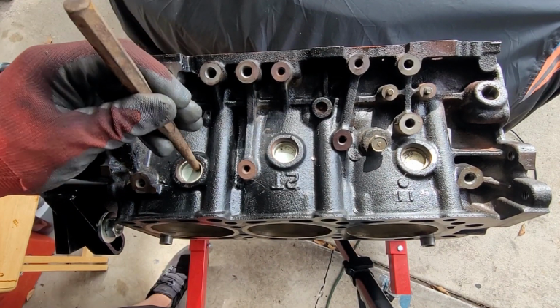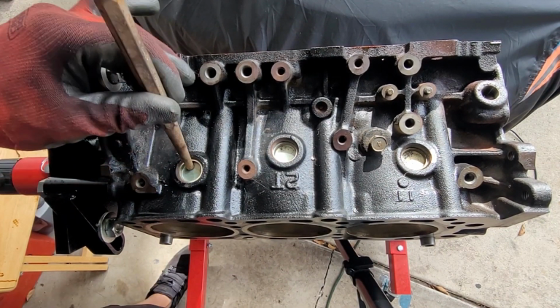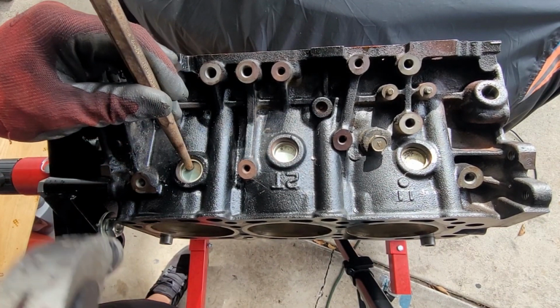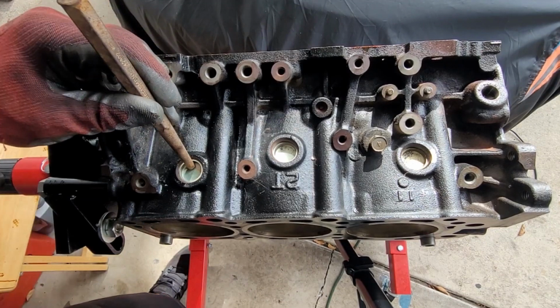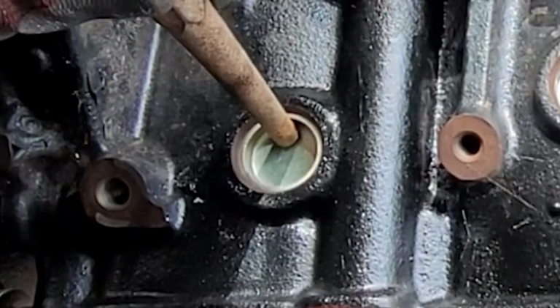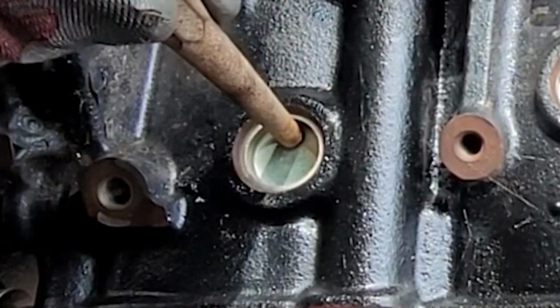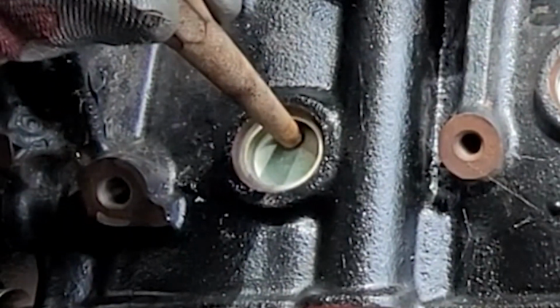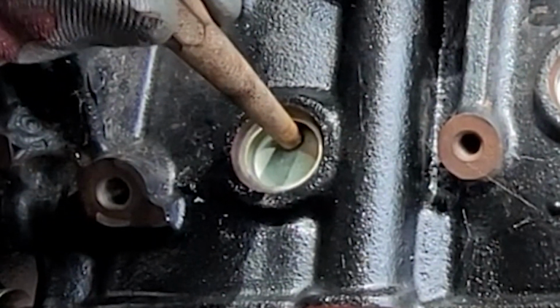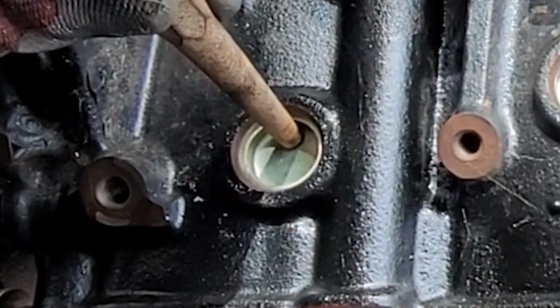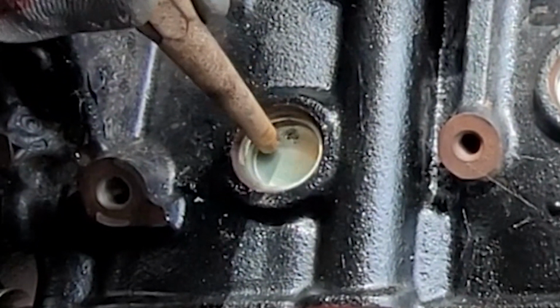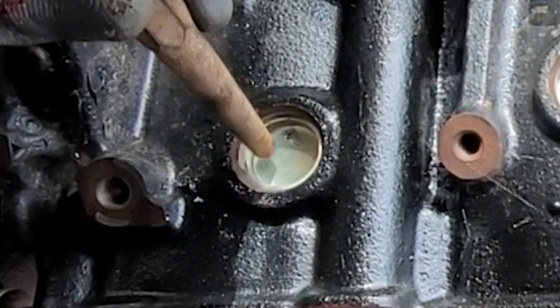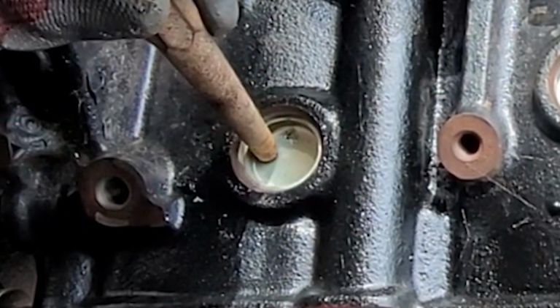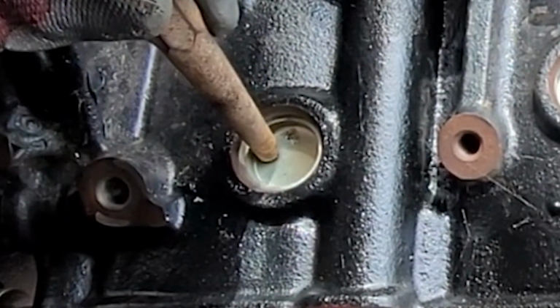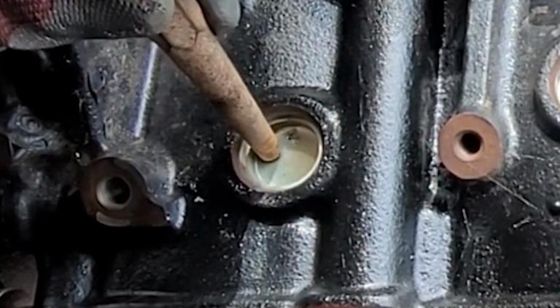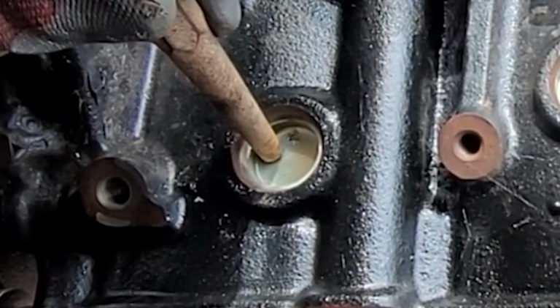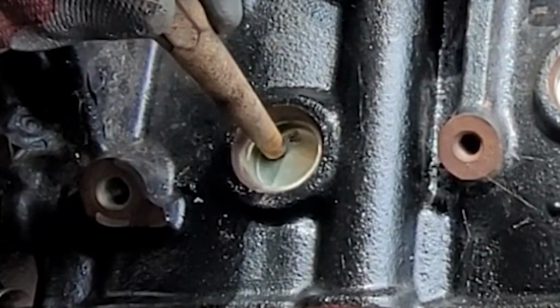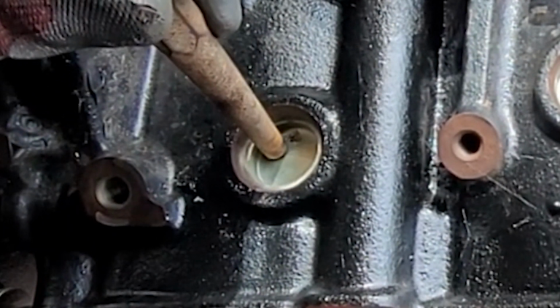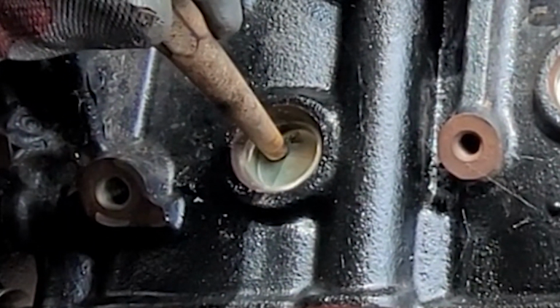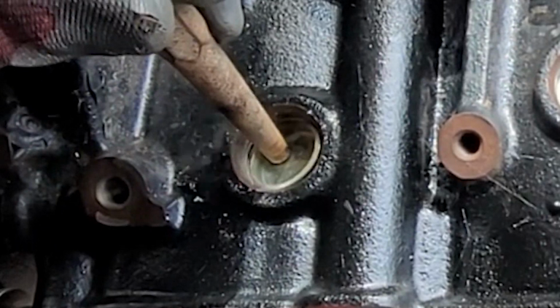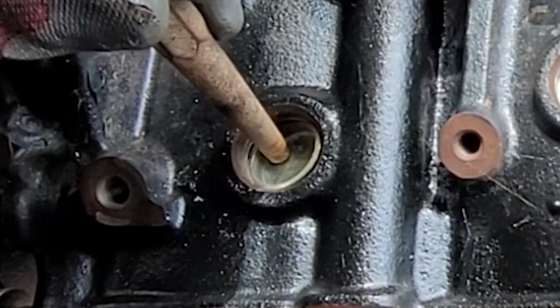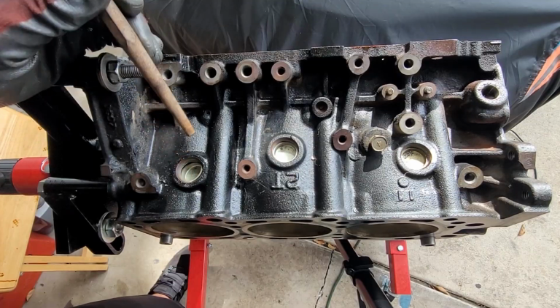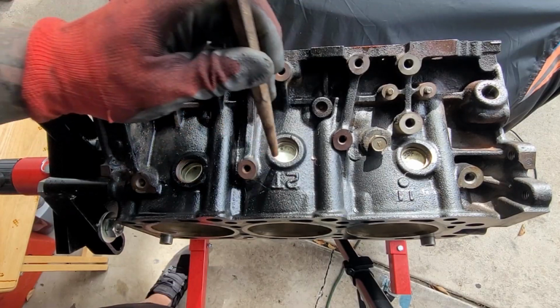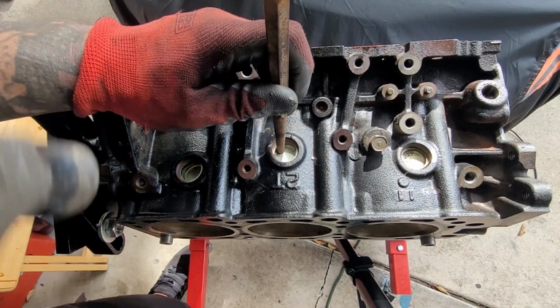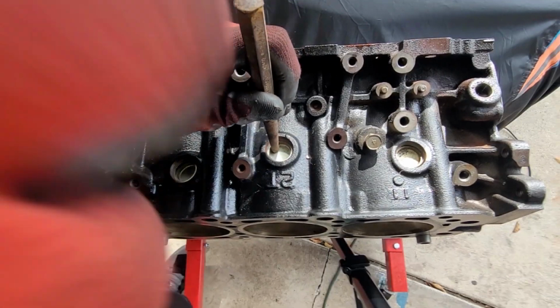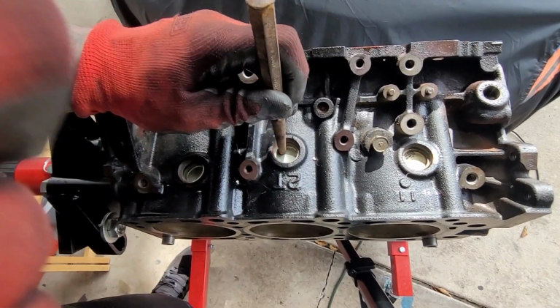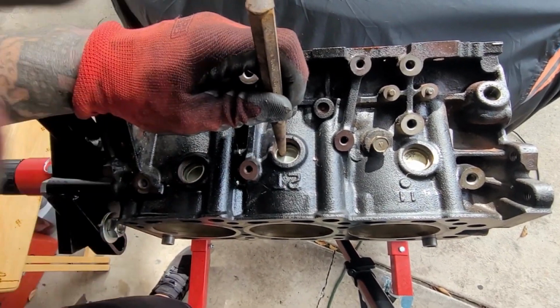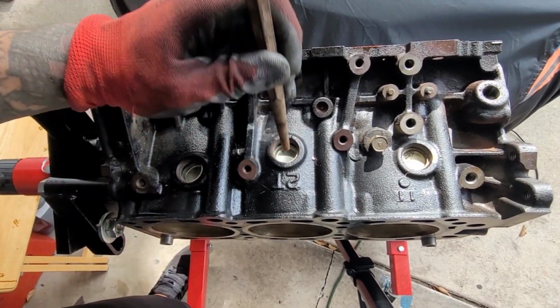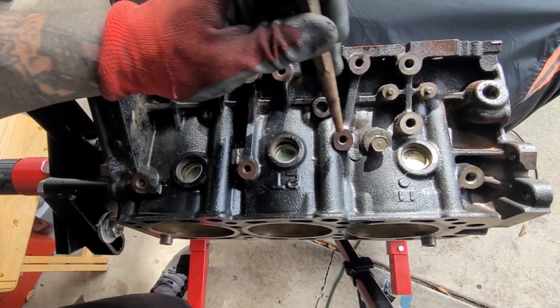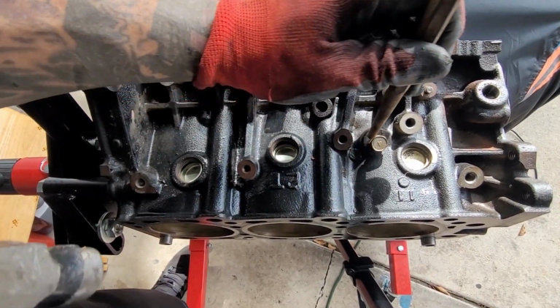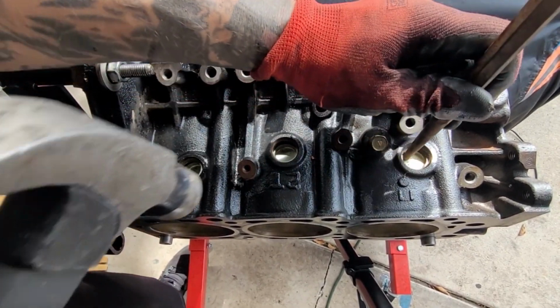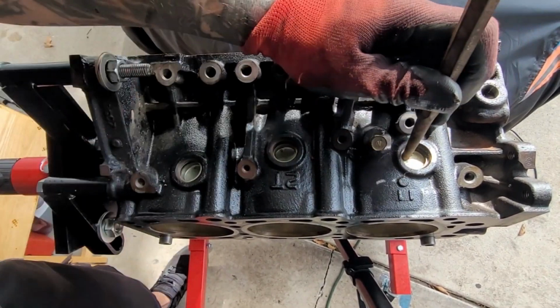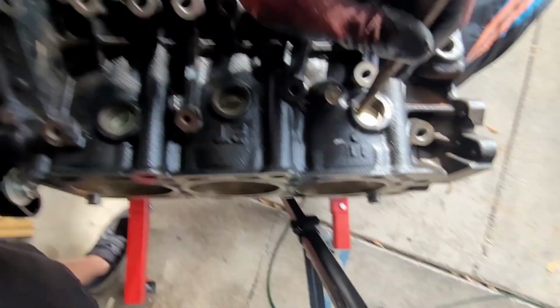Tap this one free. That one's about free. That one's practically on one side.